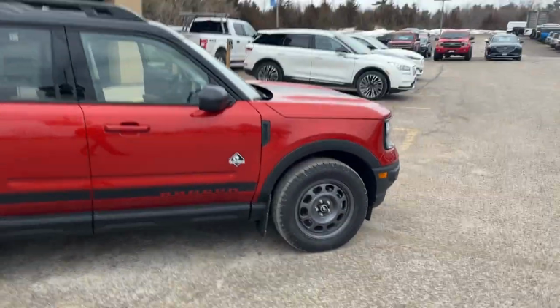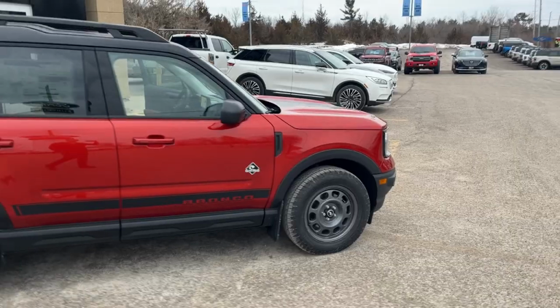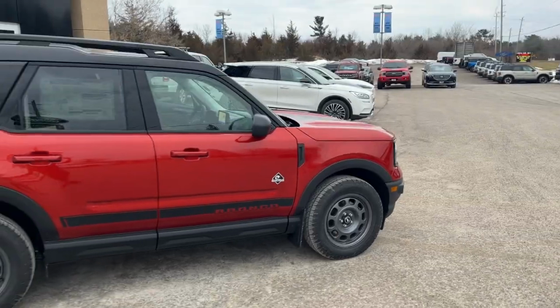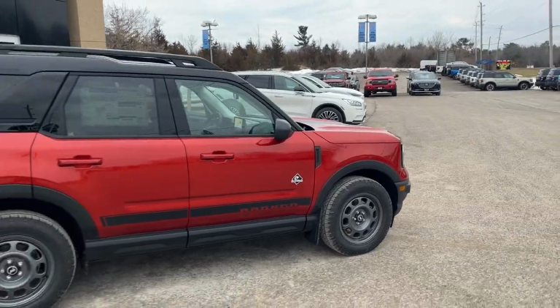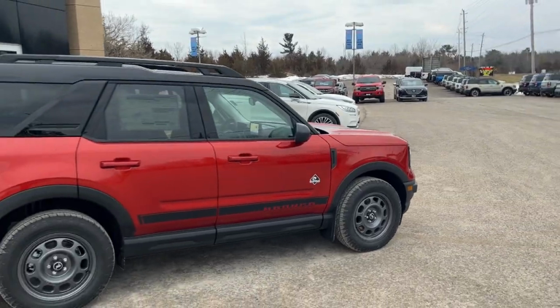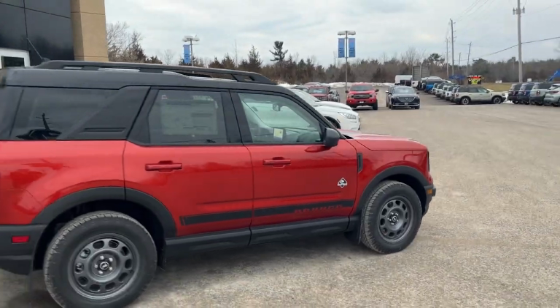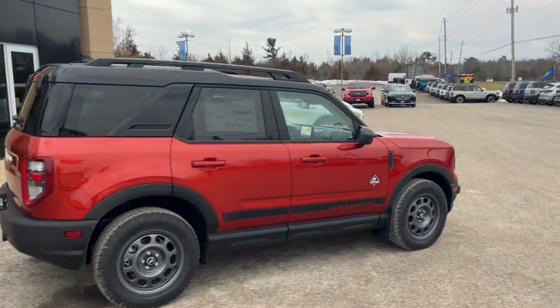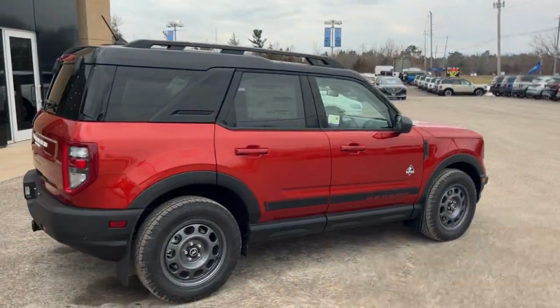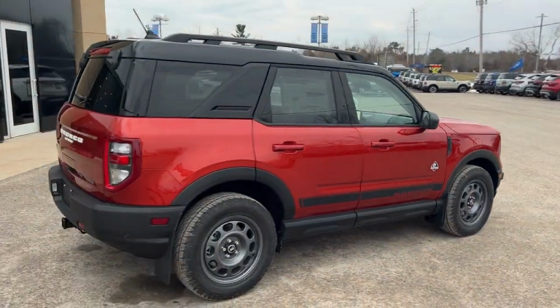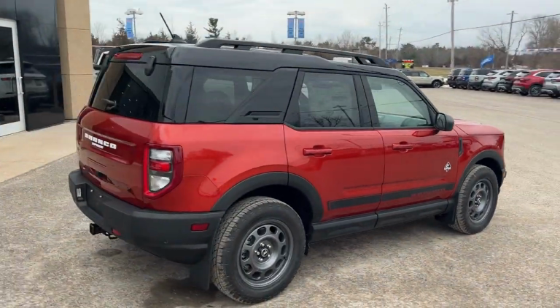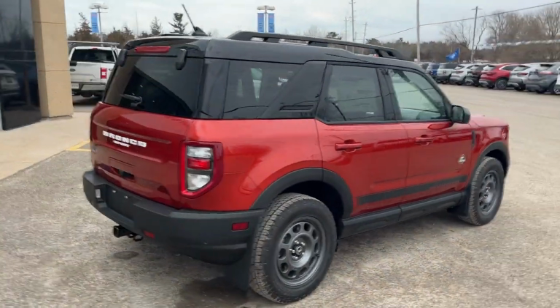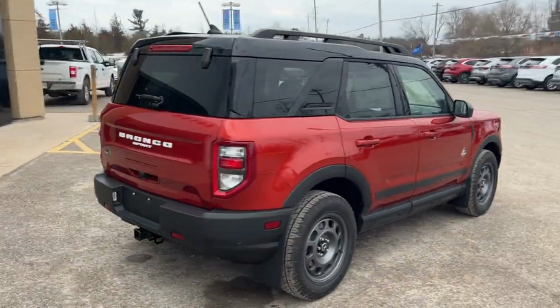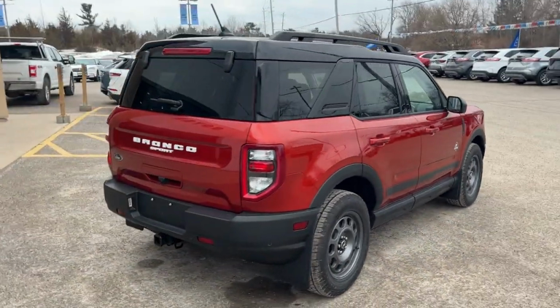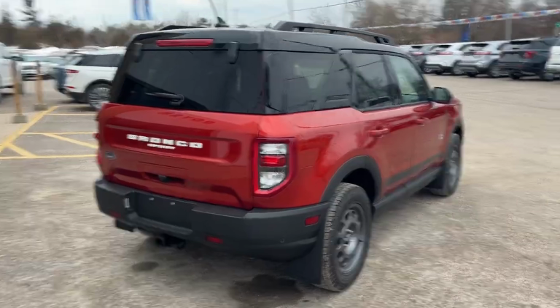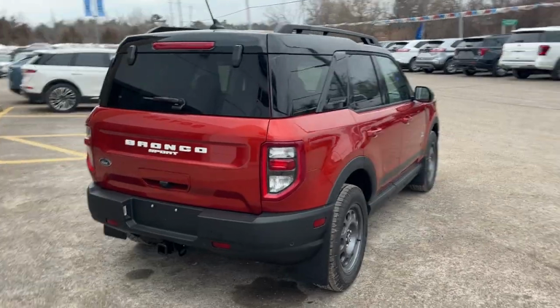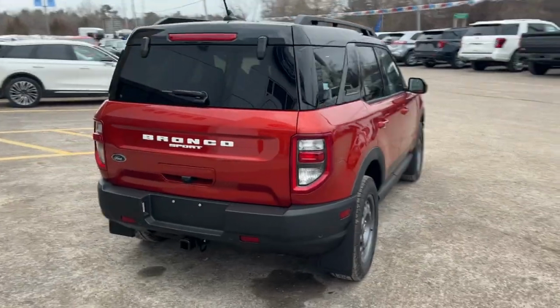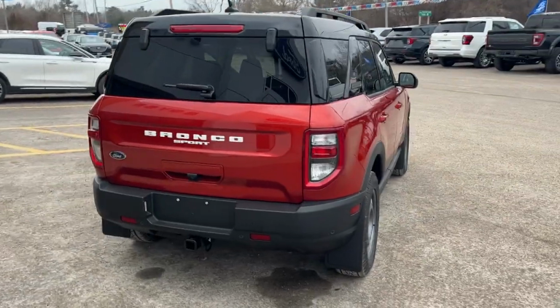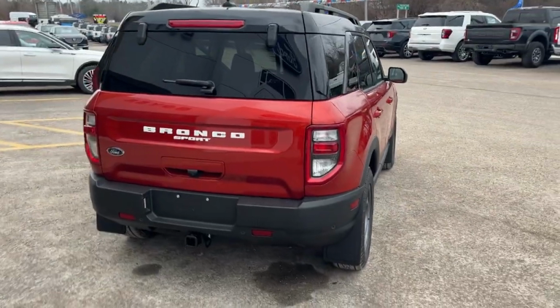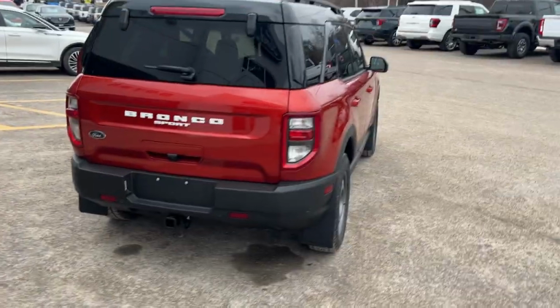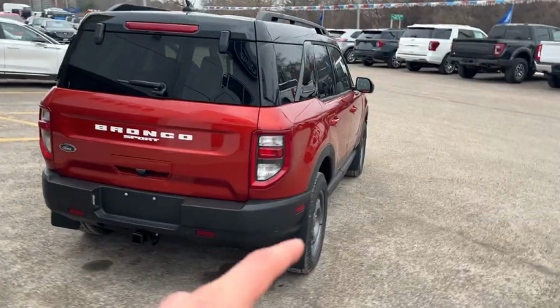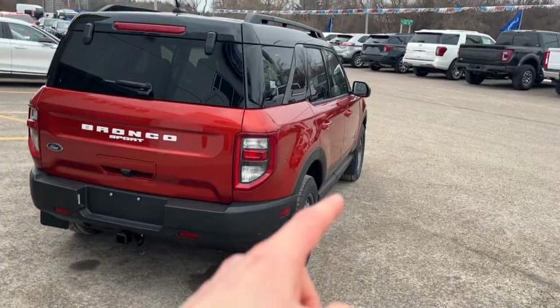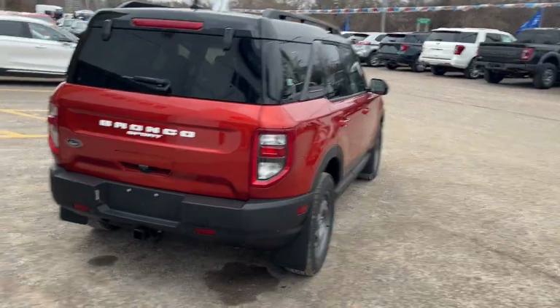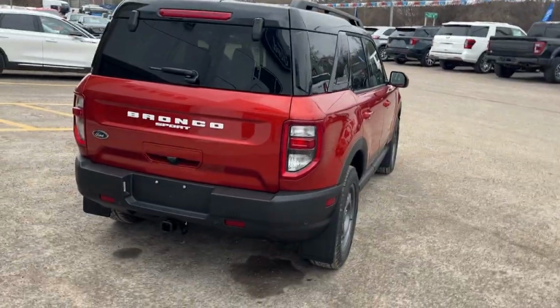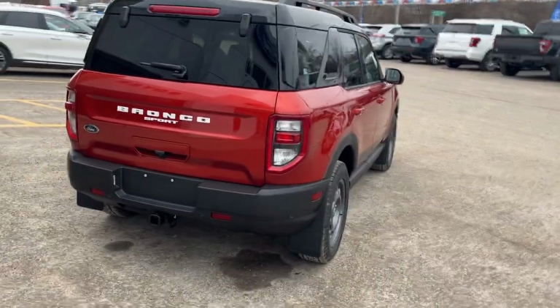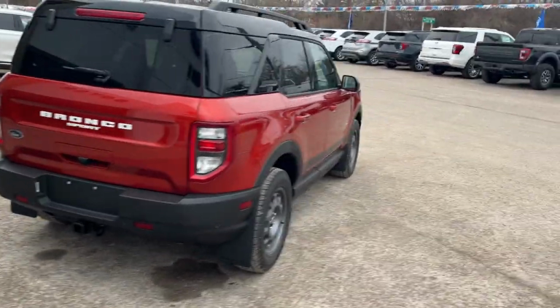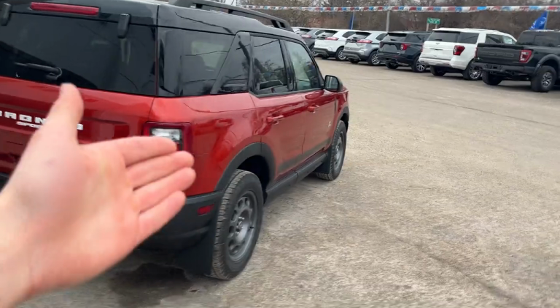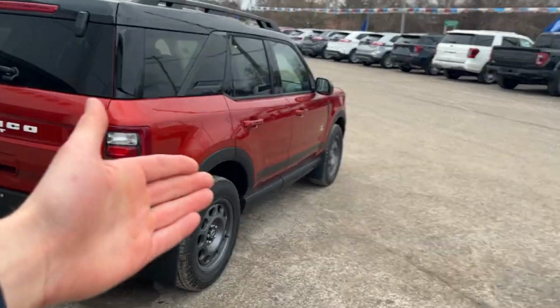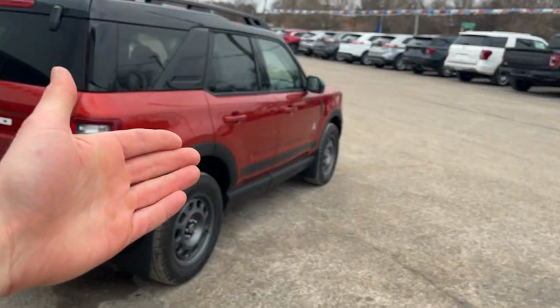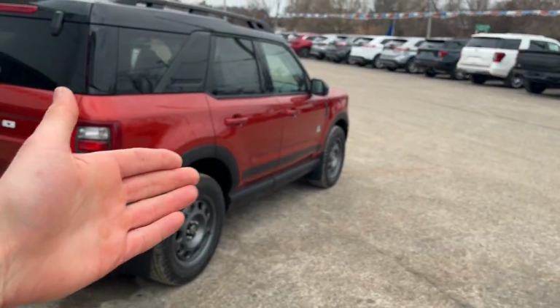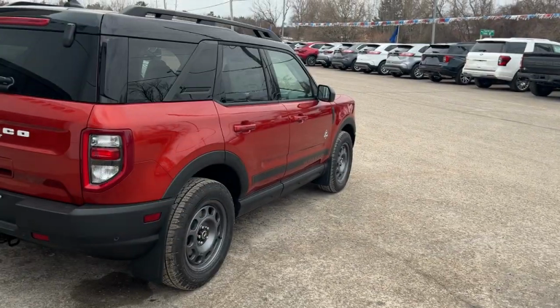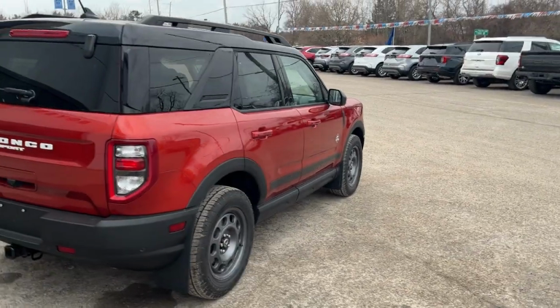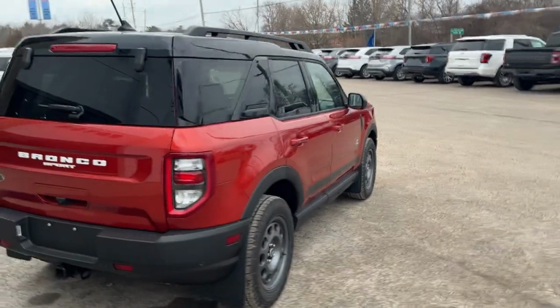This vehicle is powered by the 1.5-liter EcoBoost engine paired with an 8-speed automatic transmission. You also have underbody protection on here, your front and rear splash guards, and the graphic Black Diamond package as well.